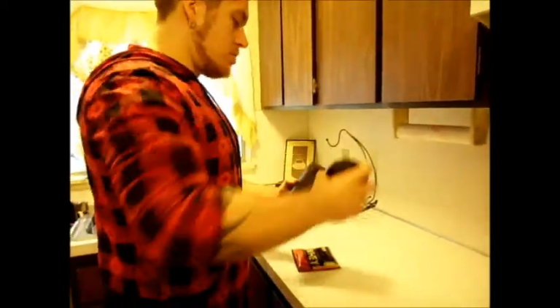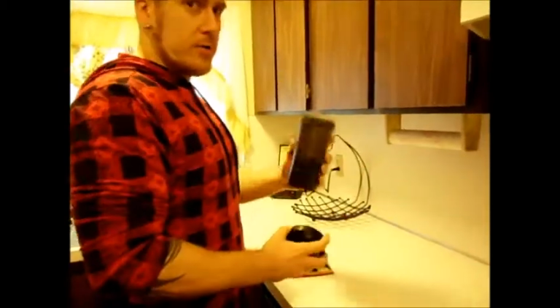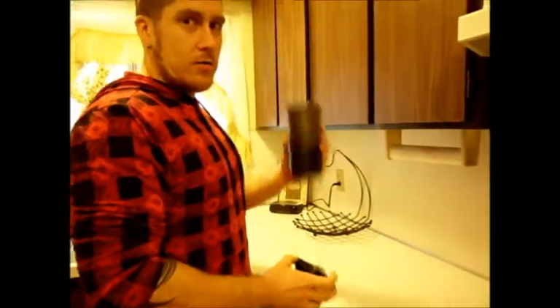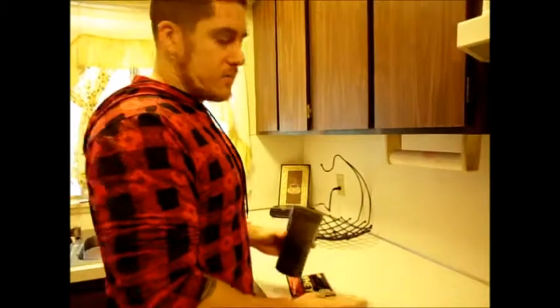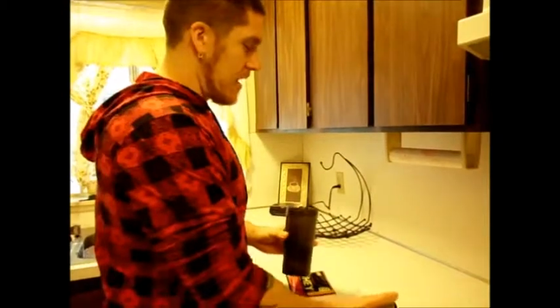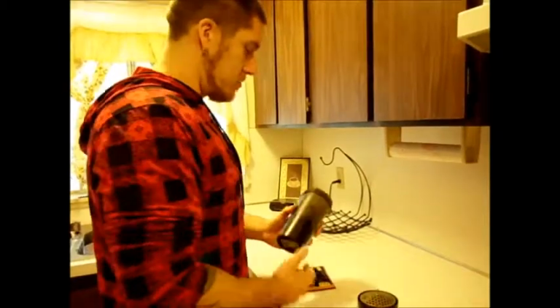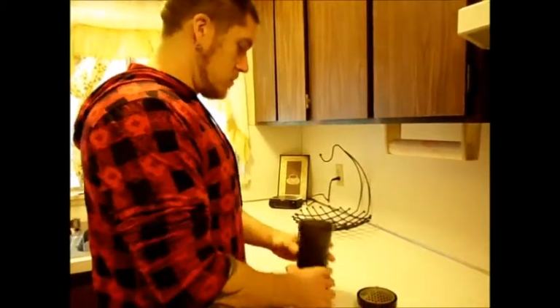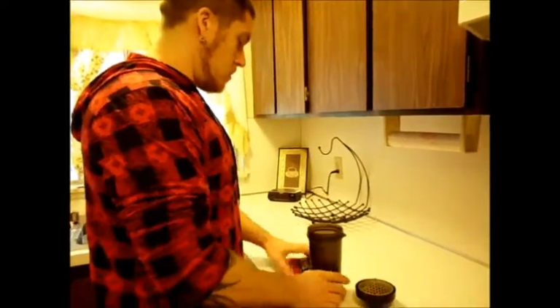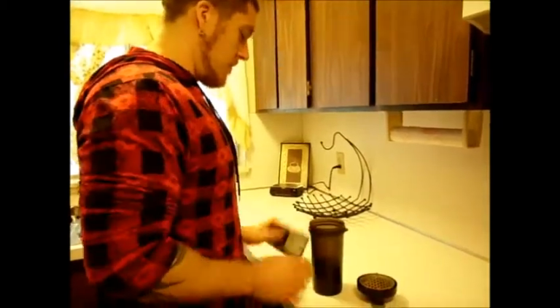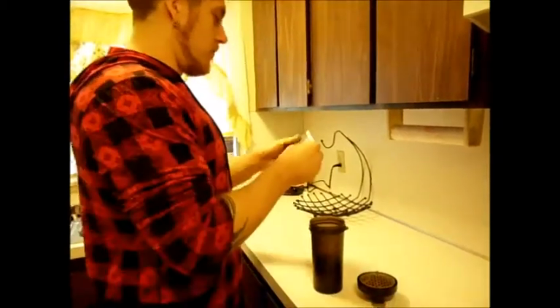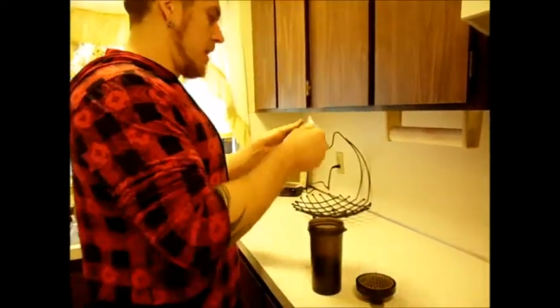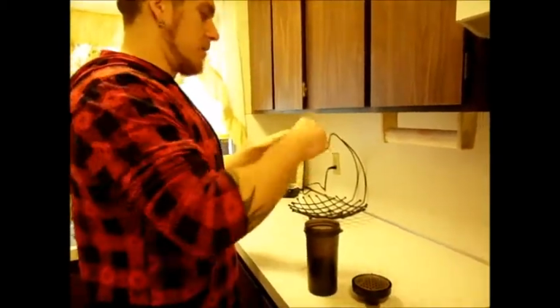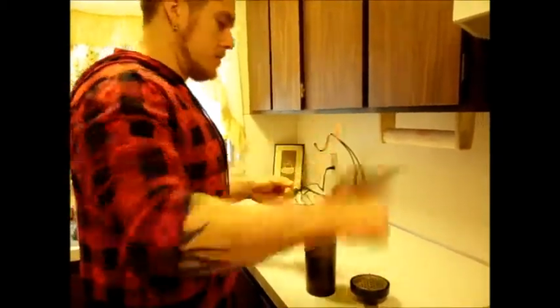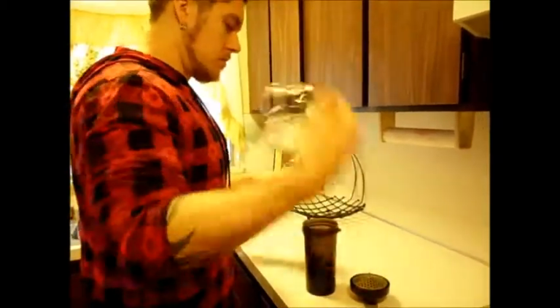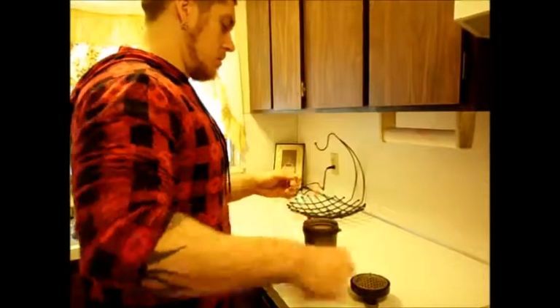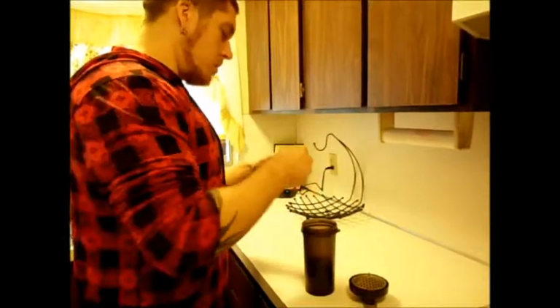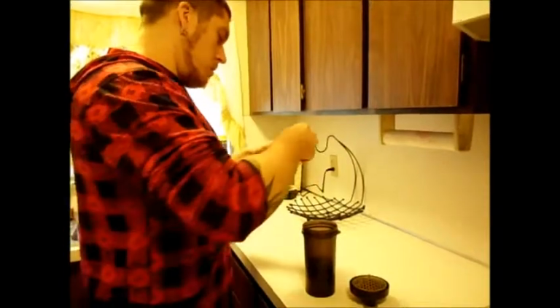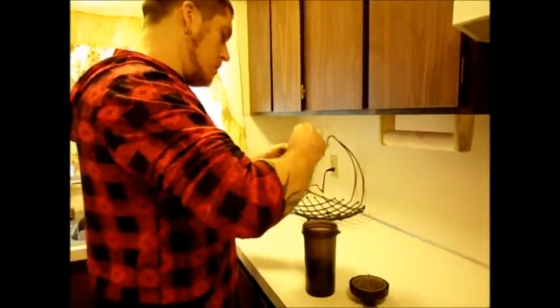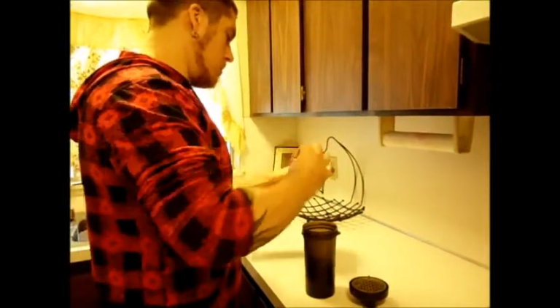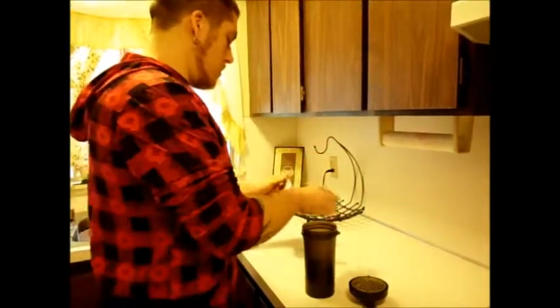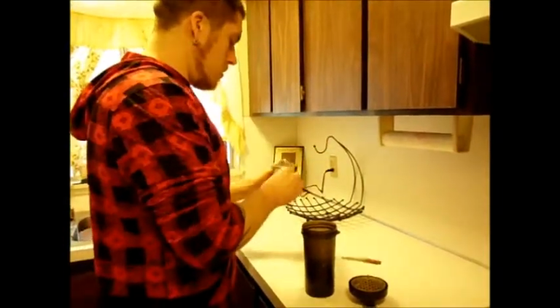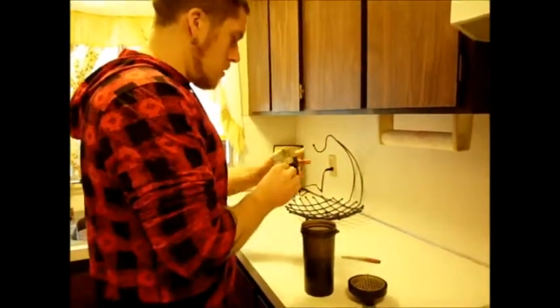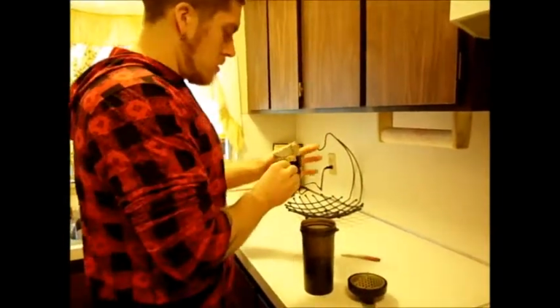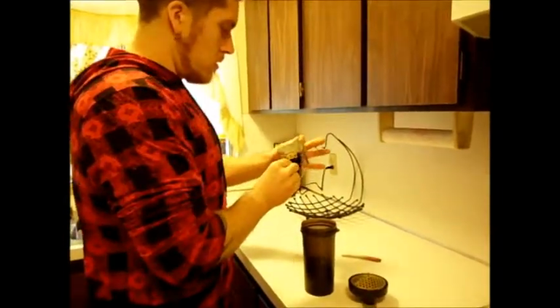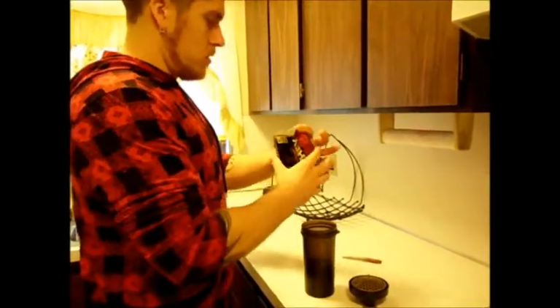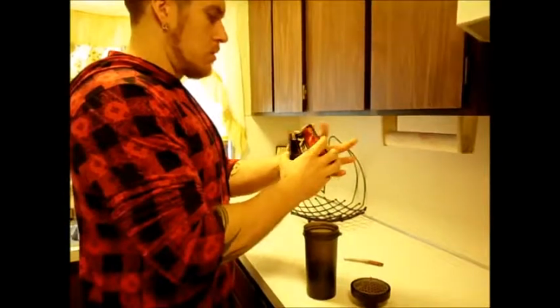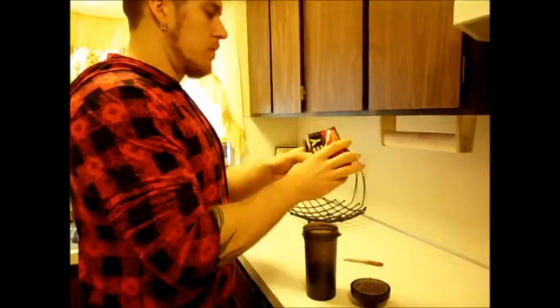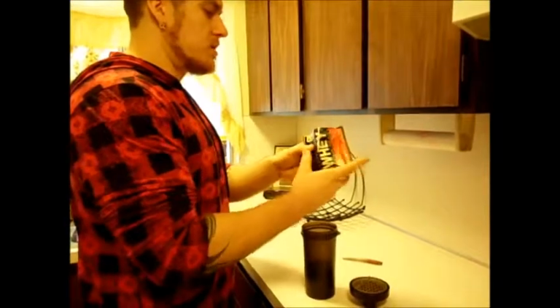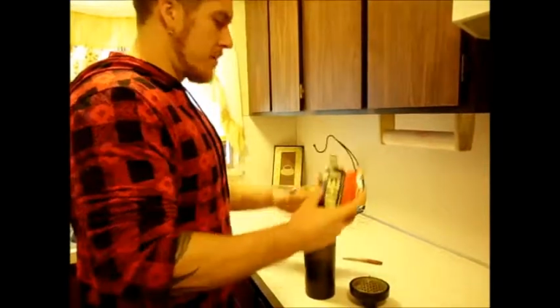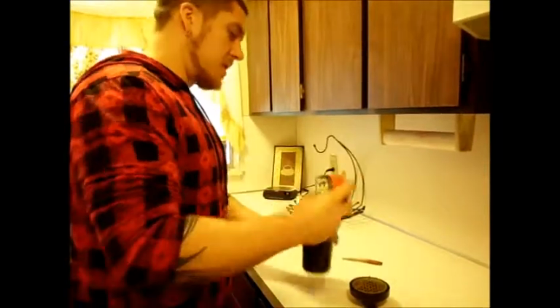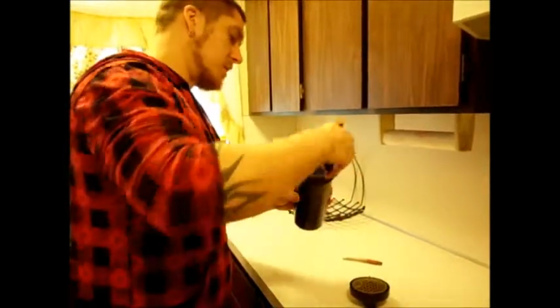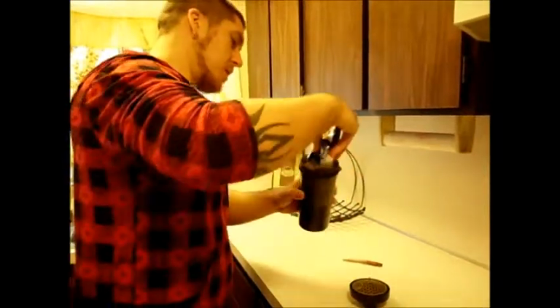Jay Cutler shaker — awesome thing to have. If you don't have one, I highly recommend them. From using this stuff in the past, it usually mixes pretty good.